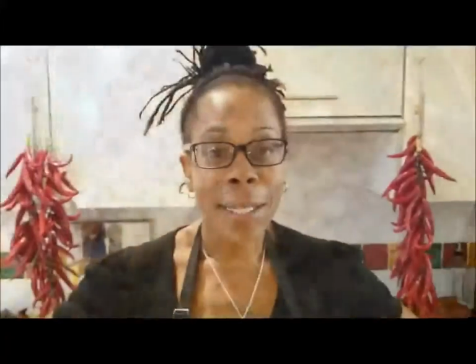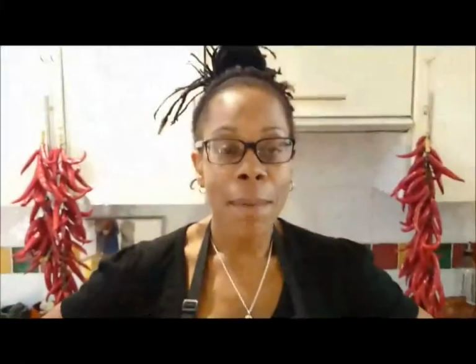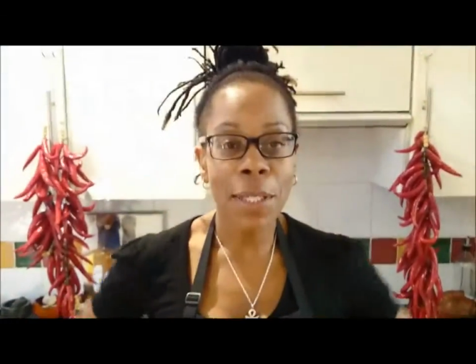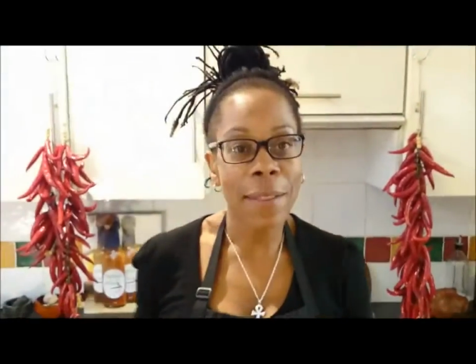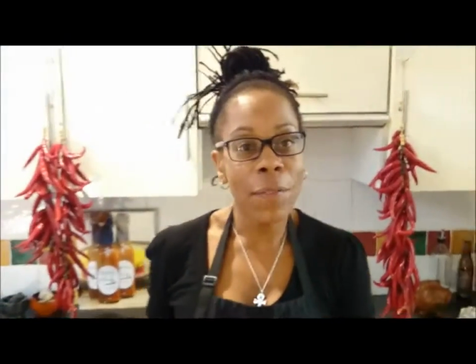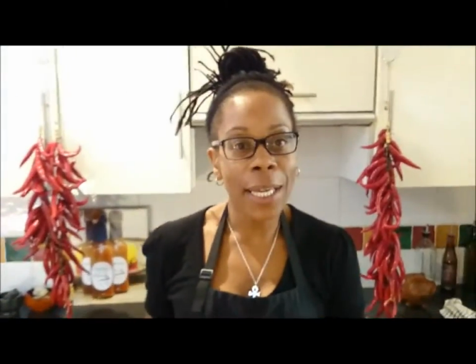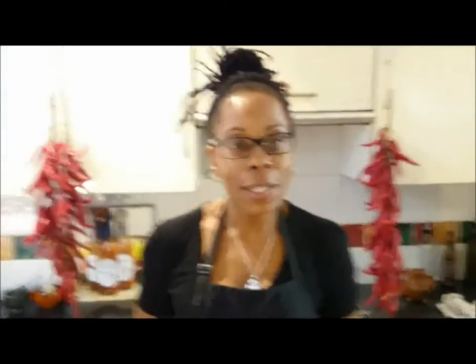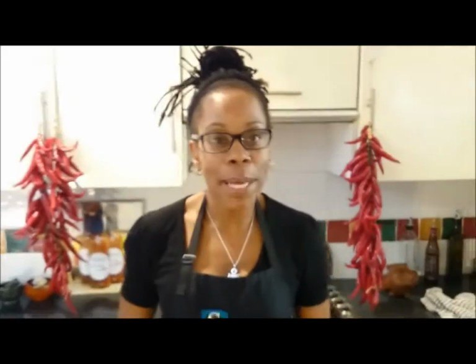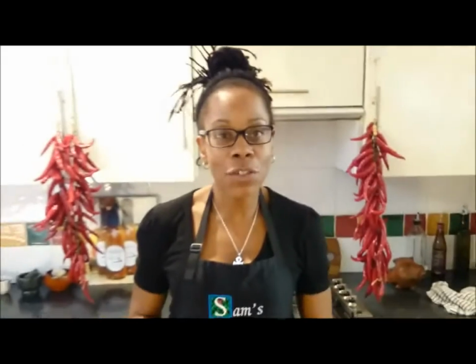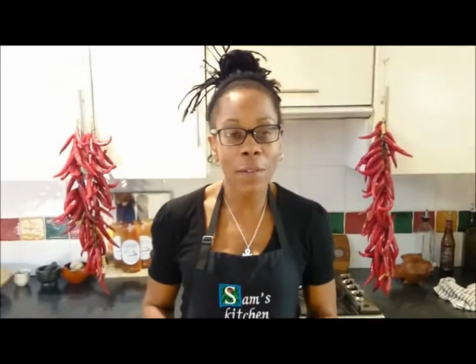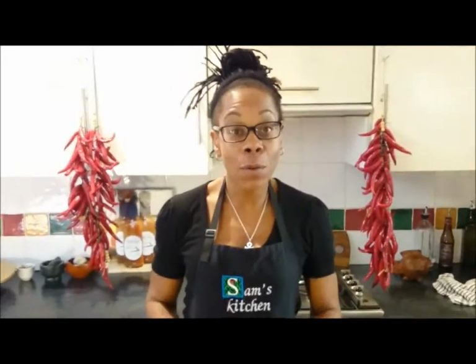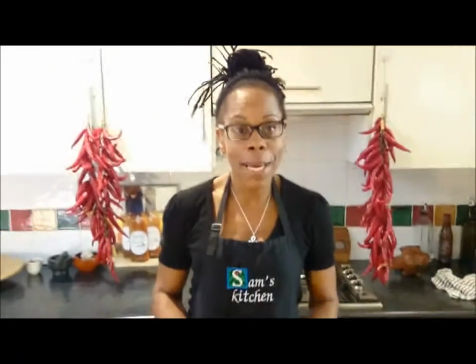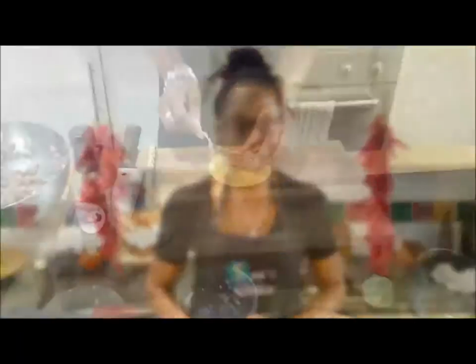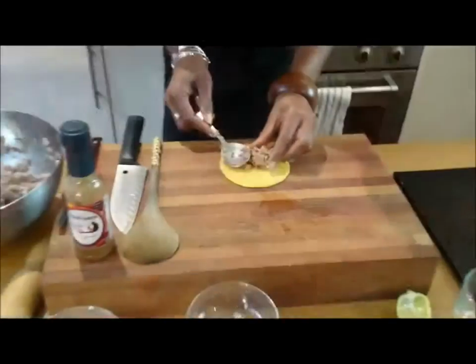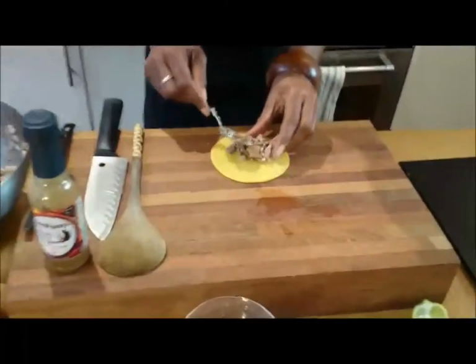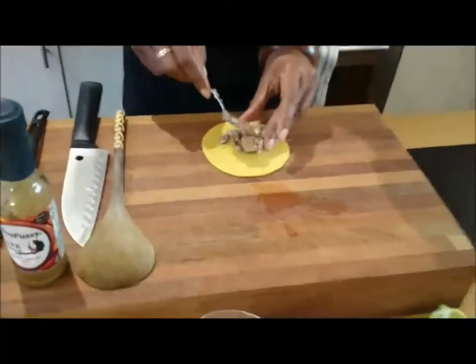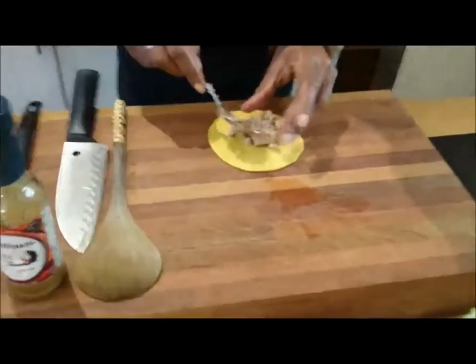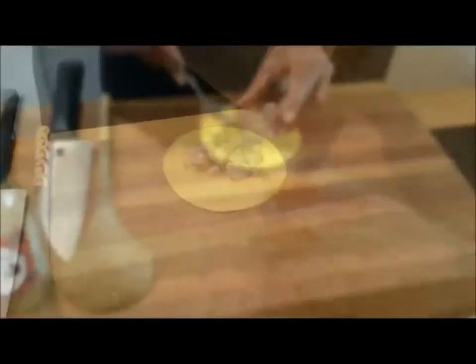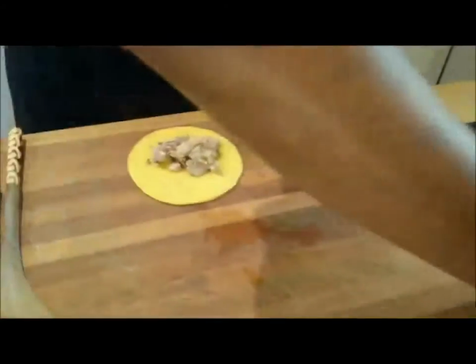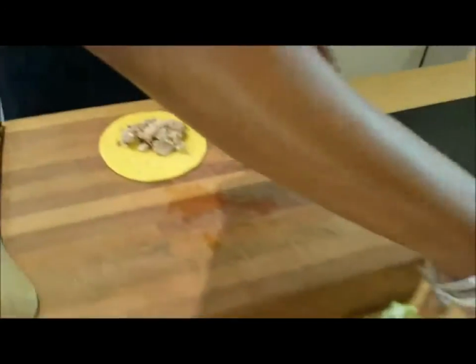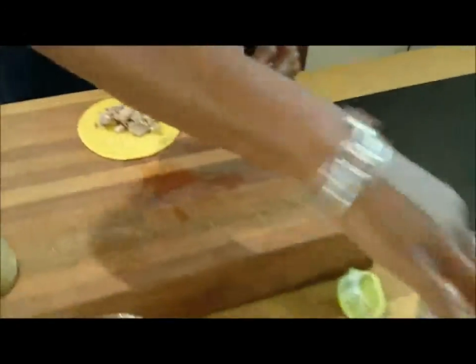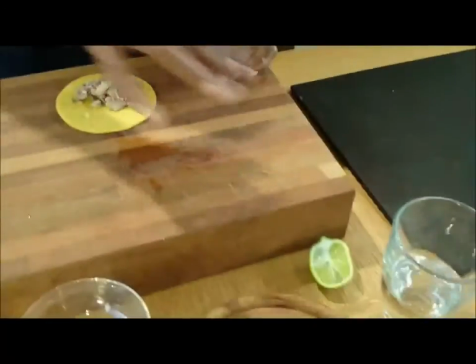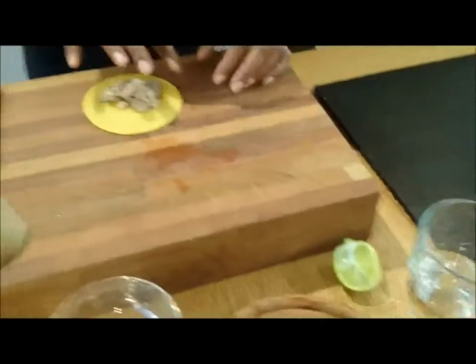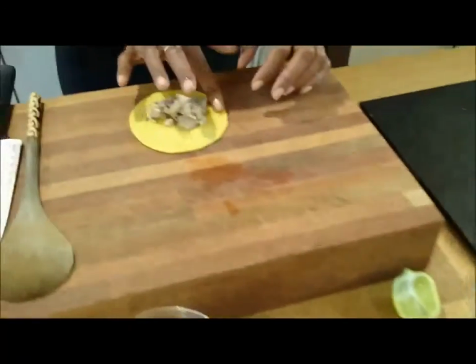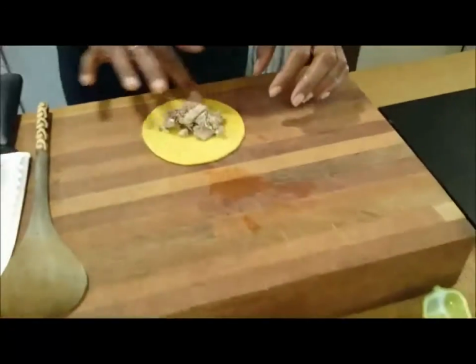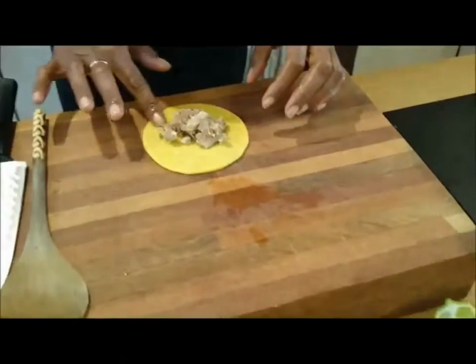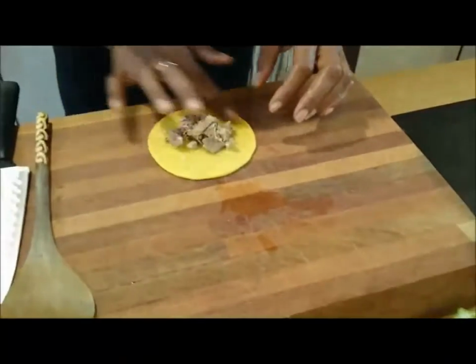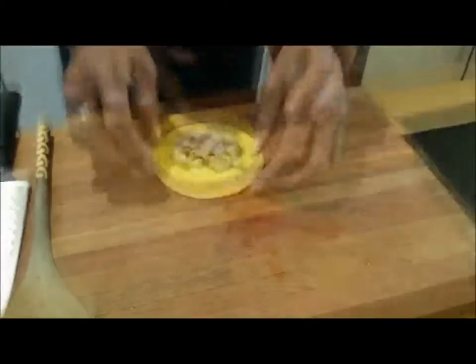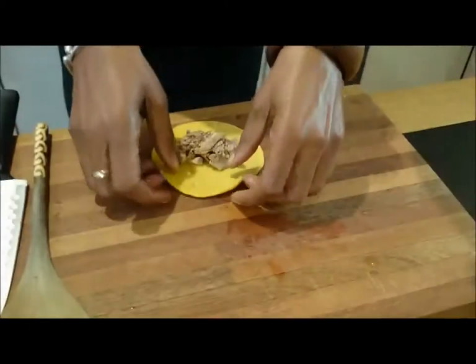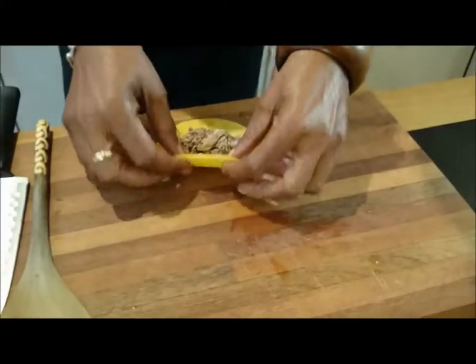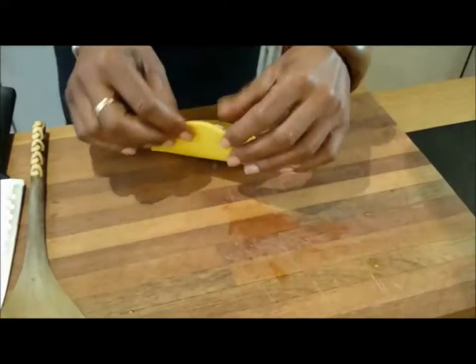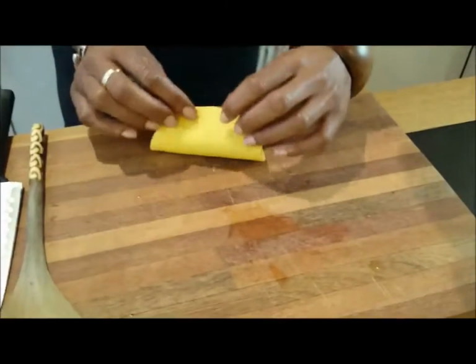The next step is to get the filling into the pastry and form the parcel. A little bit of water just to seal it, then fold it over.